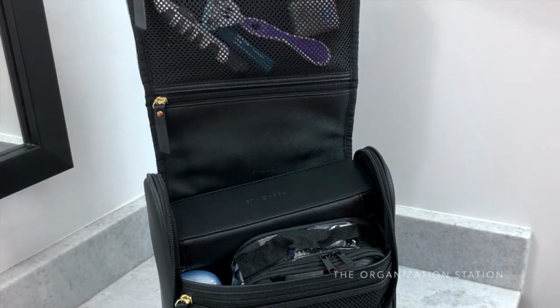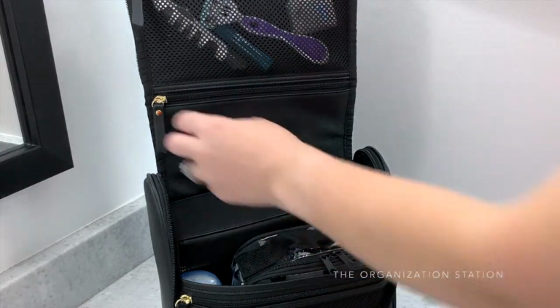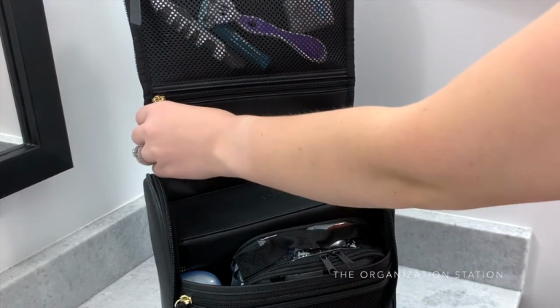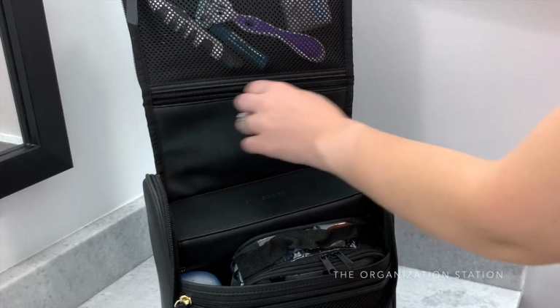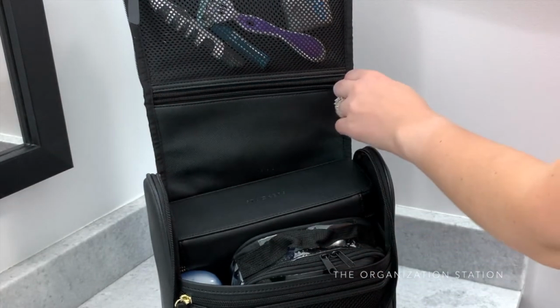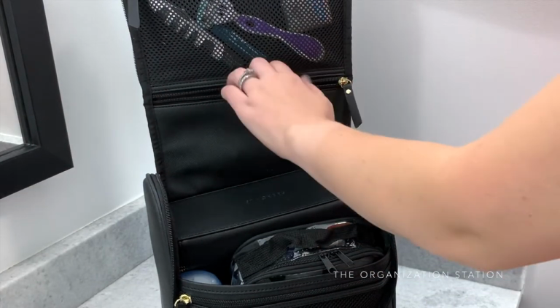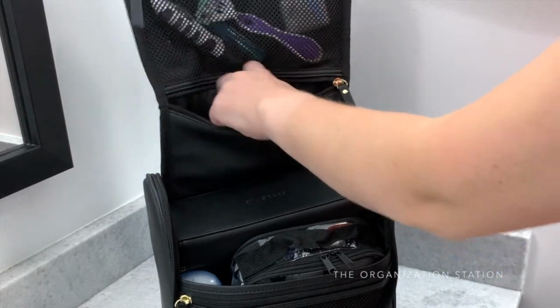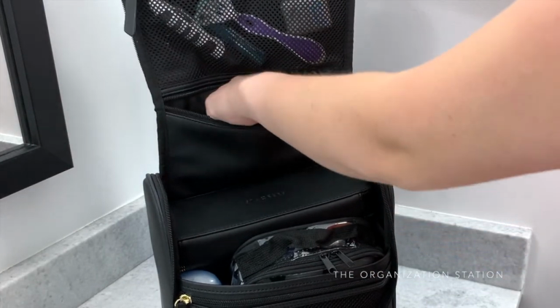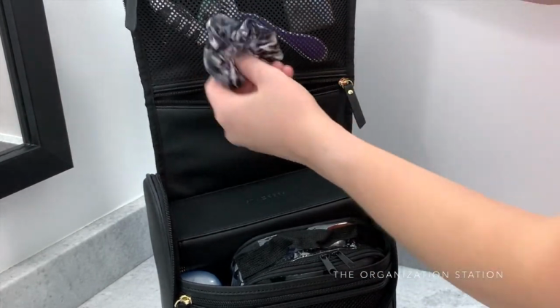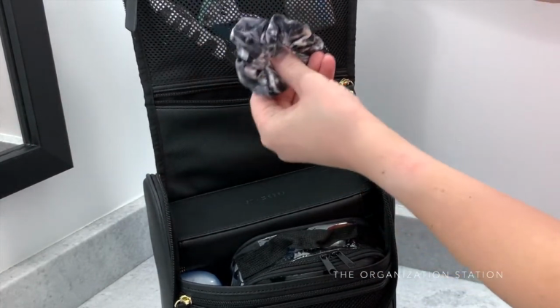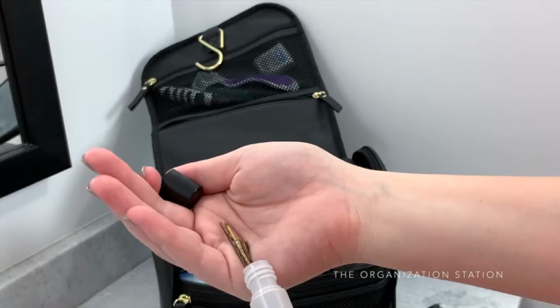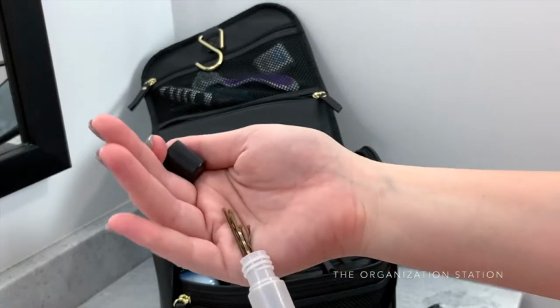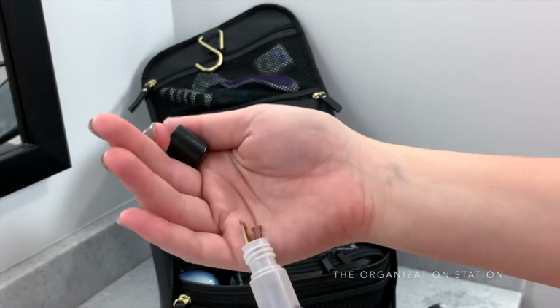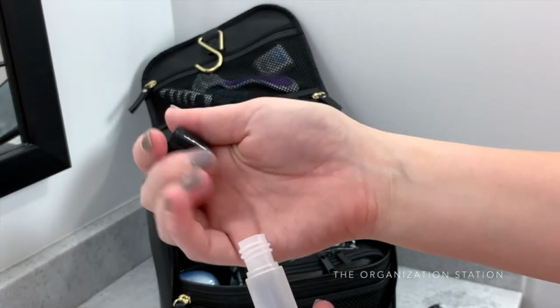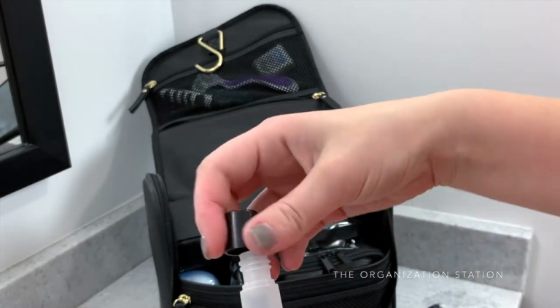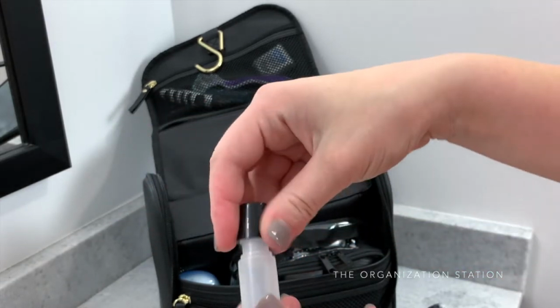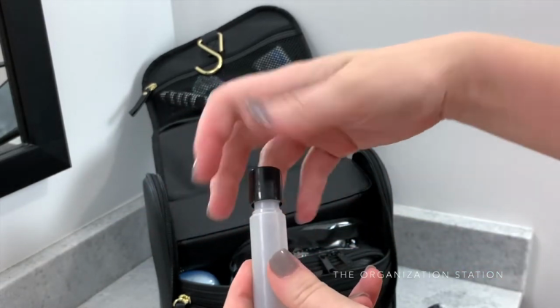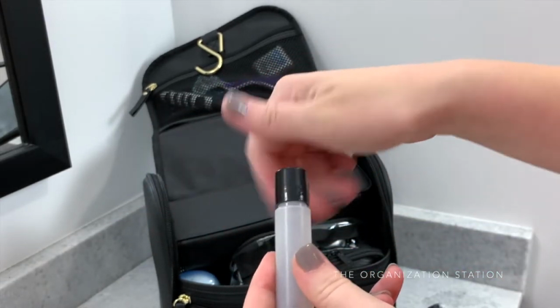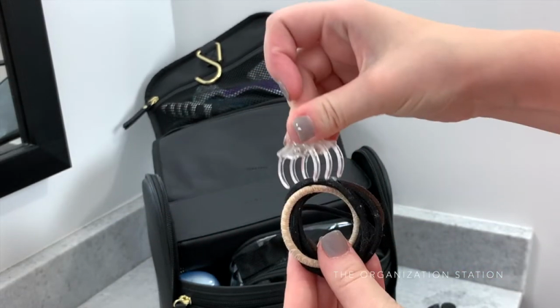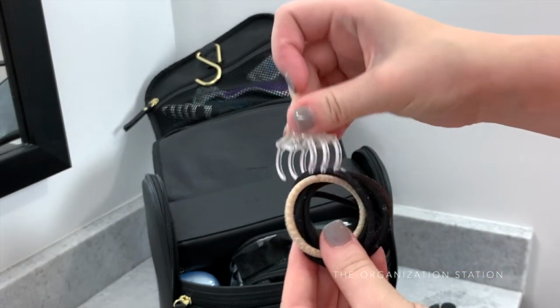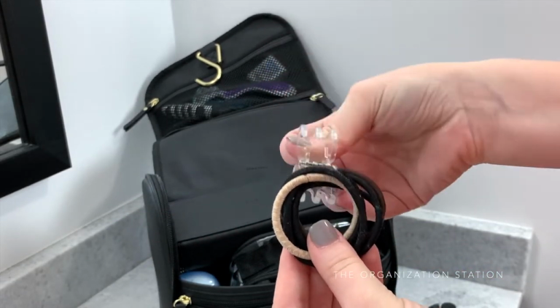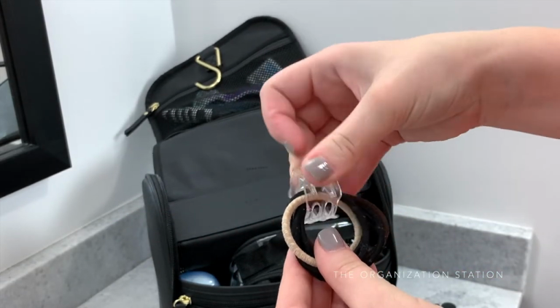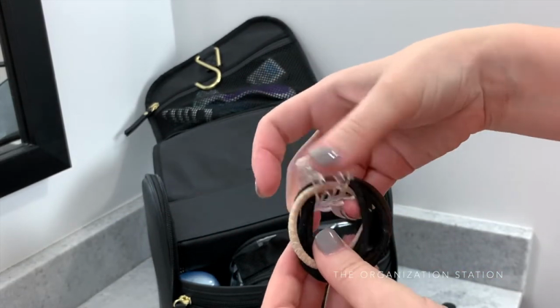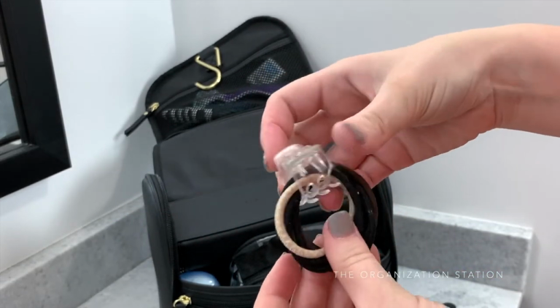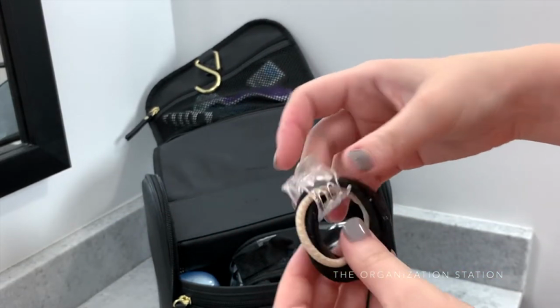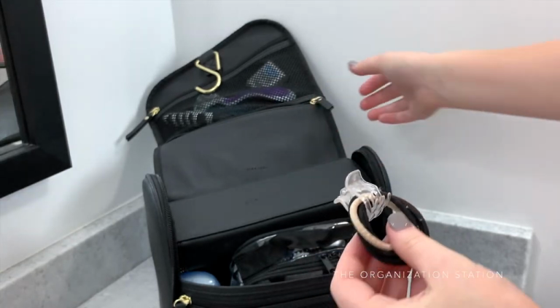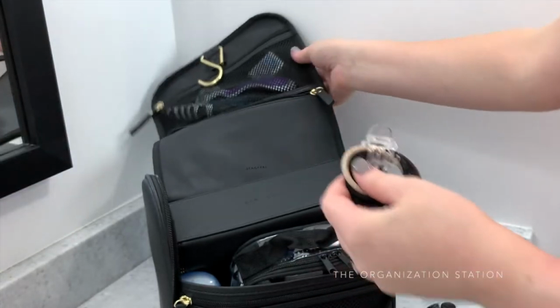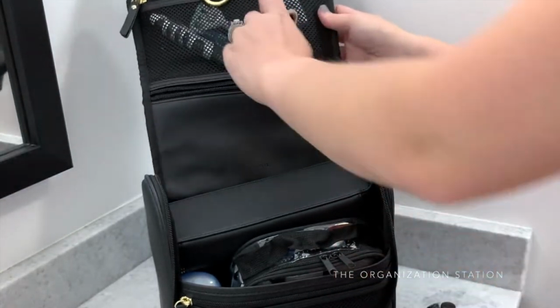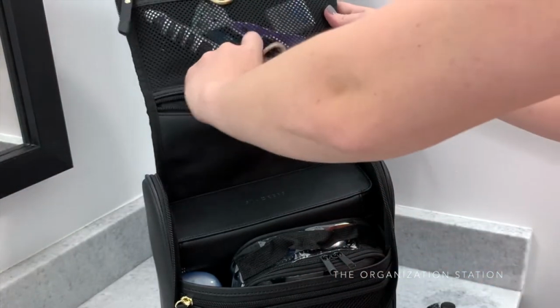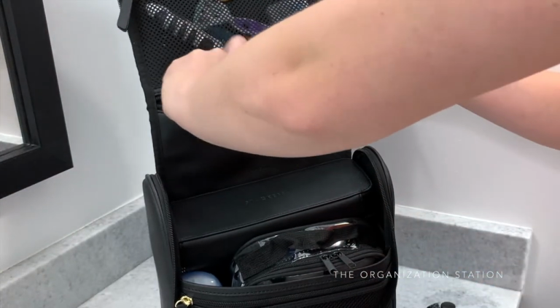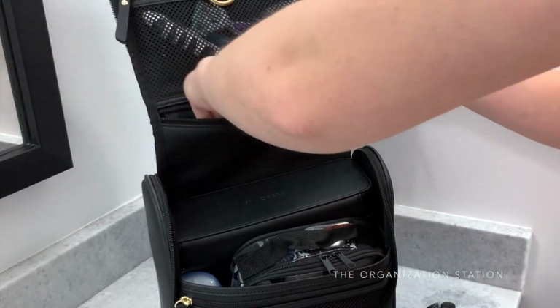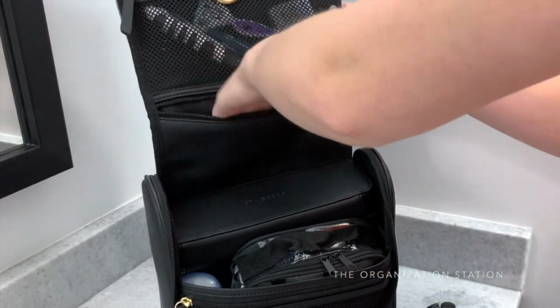The next compartment has hair items, which include random hair scrunchies, bobby pins which are kept in this little container, and hair ties which are clipped together with a hair clip, along with a pop-fold hair brush which you will see in a moment.